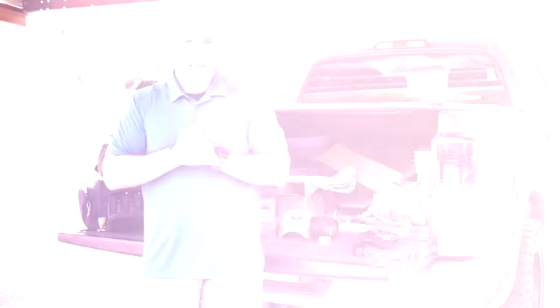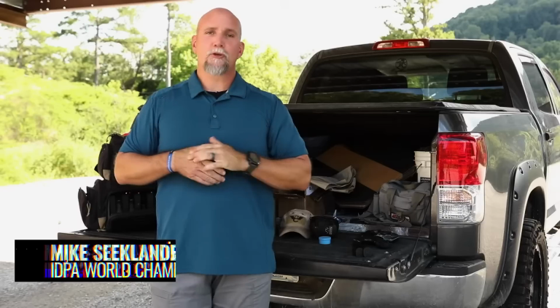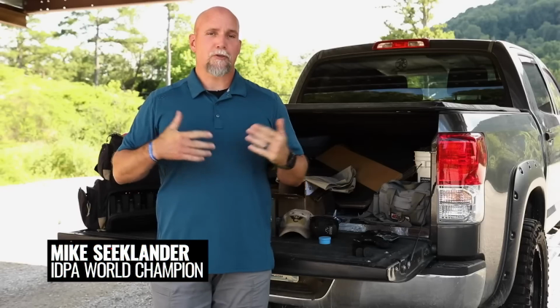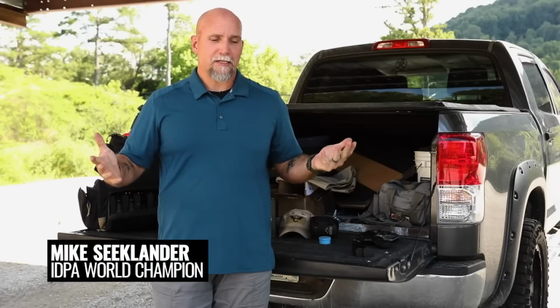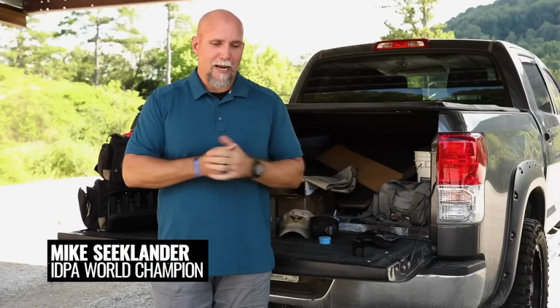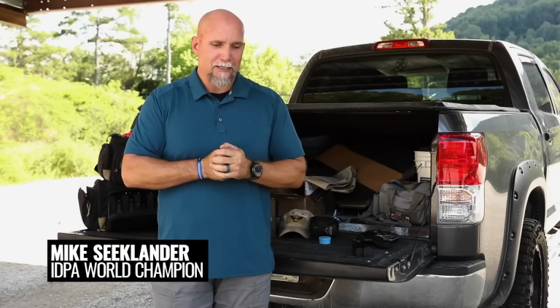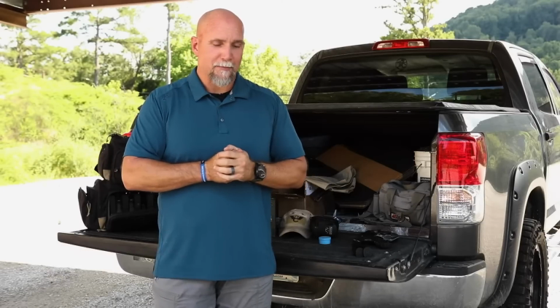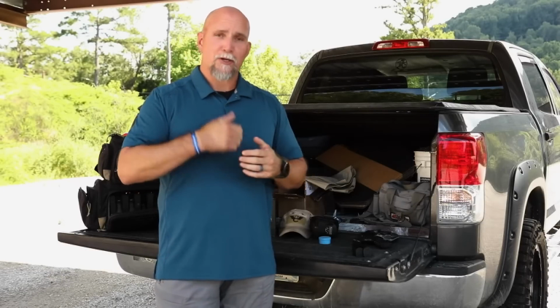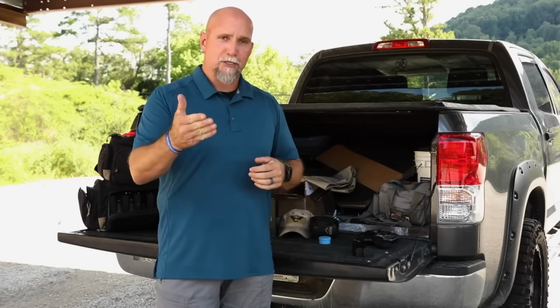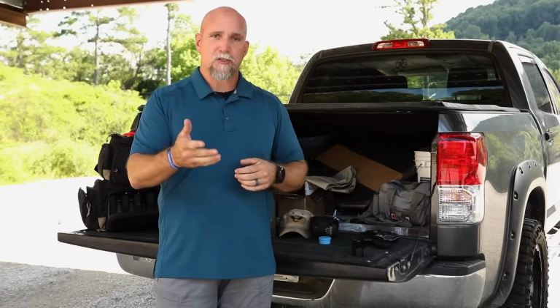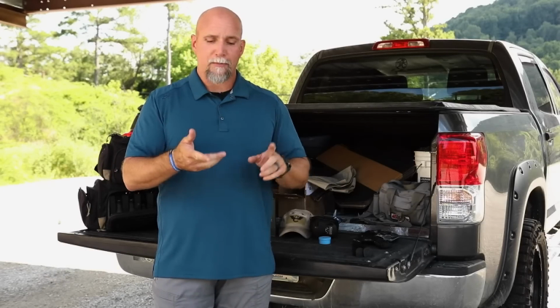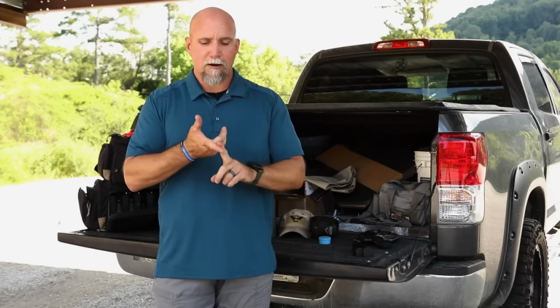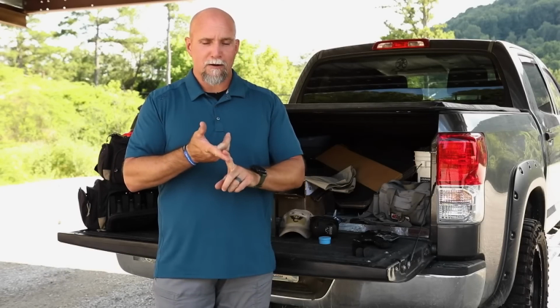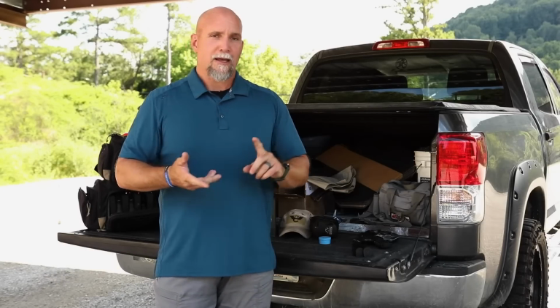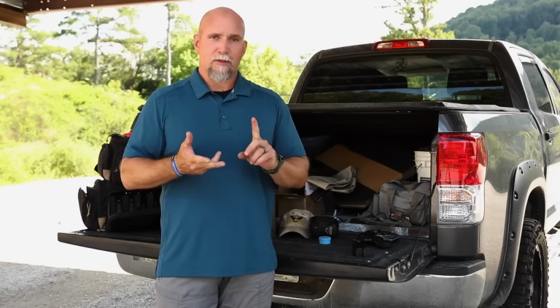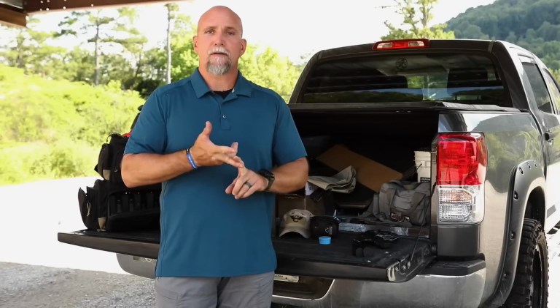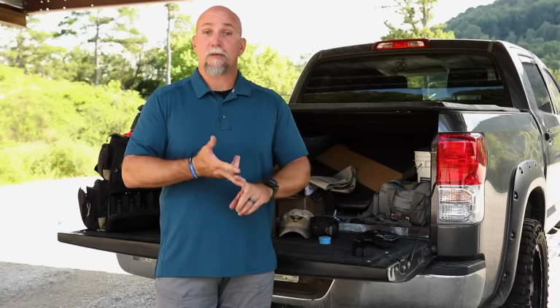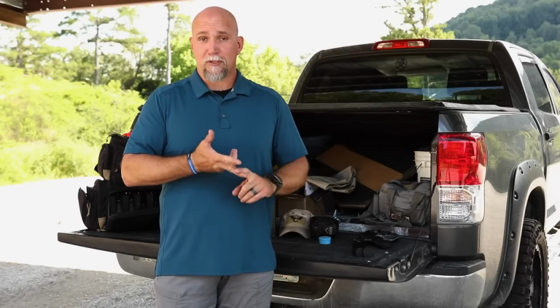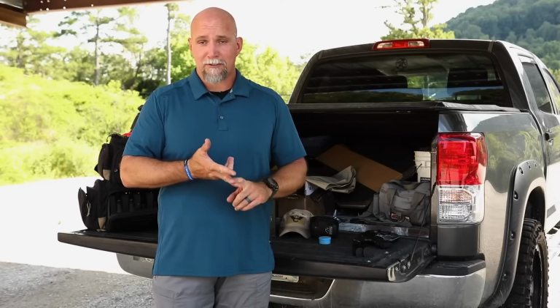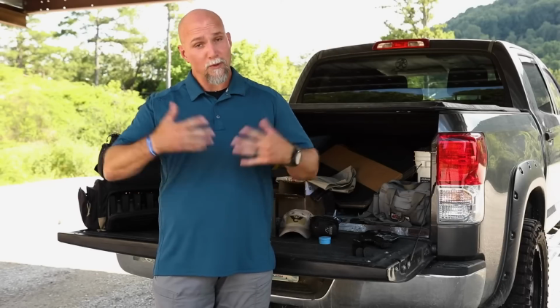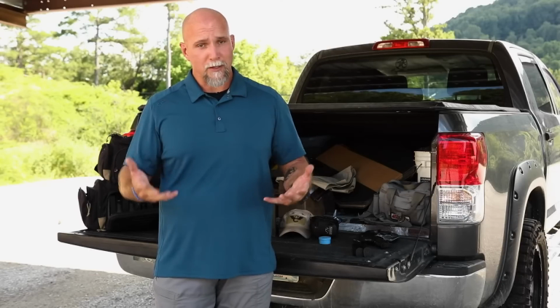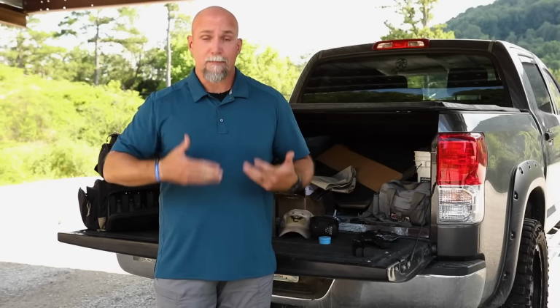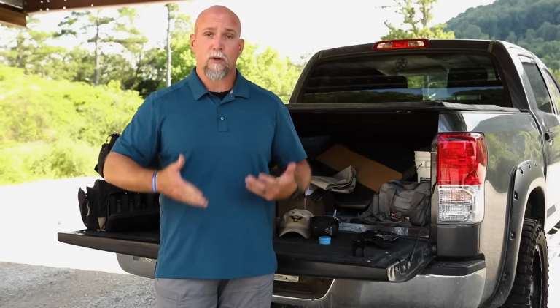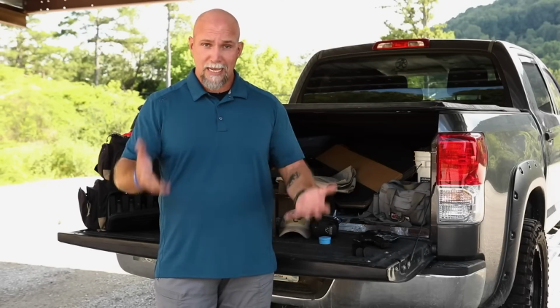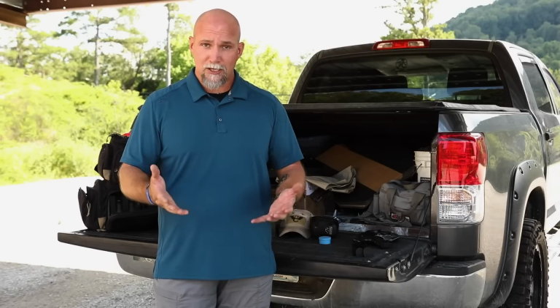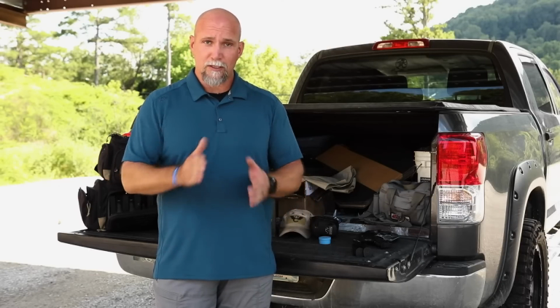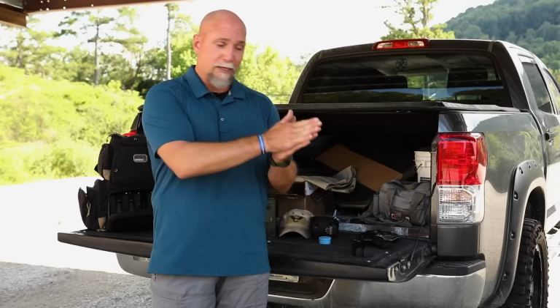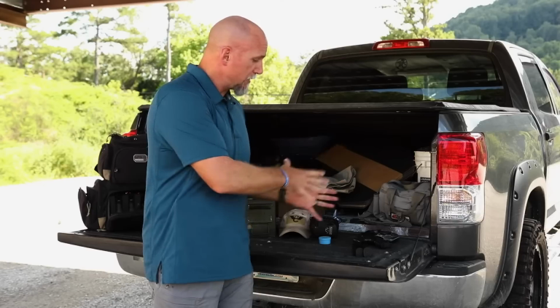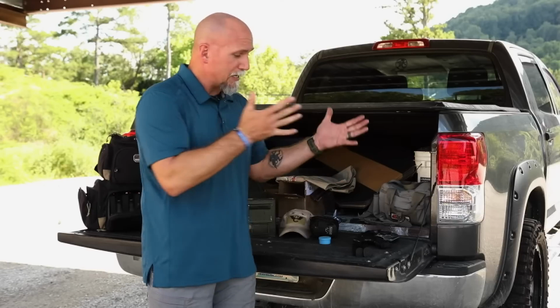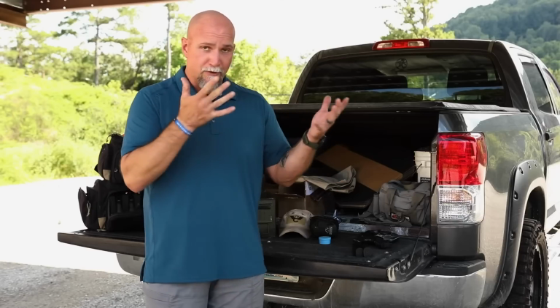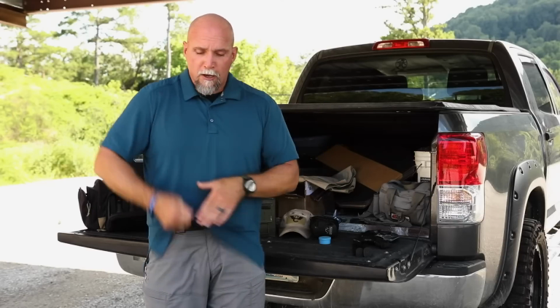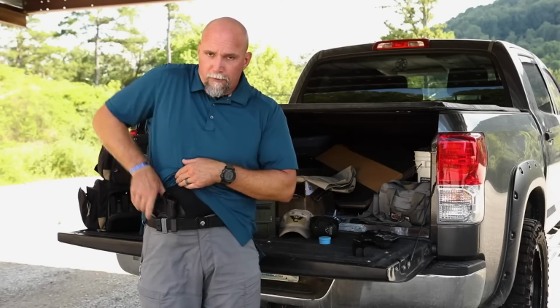Hey there YouTube watchers, Mike Seeklander. By request, you've asked me about my carry gear and some of the other stuff you've seen me use on the range. I also want to talk about the gun I'm demoing with today, so a little sneak peek at some of these items that I have on.